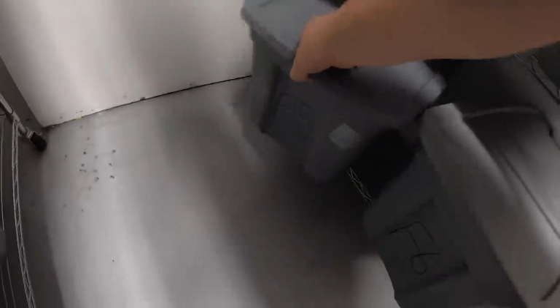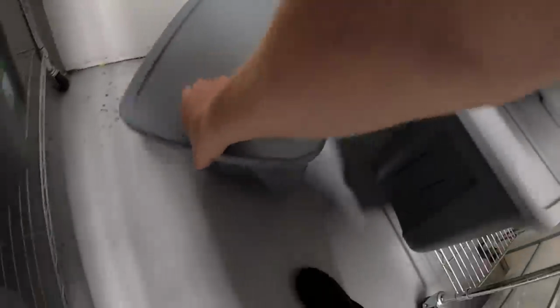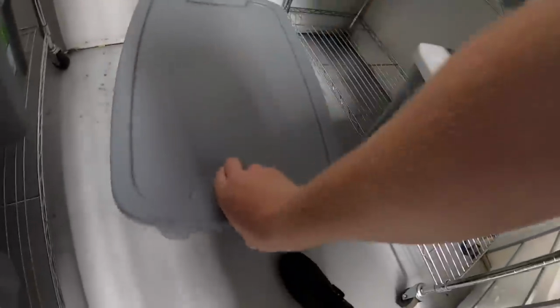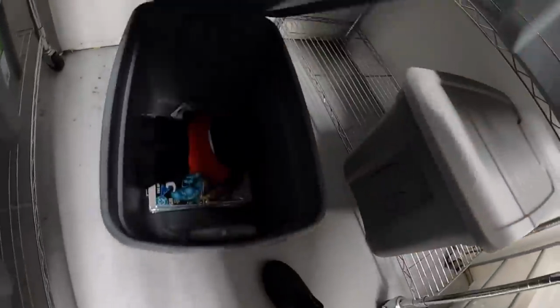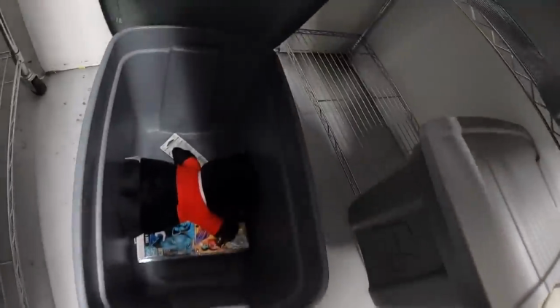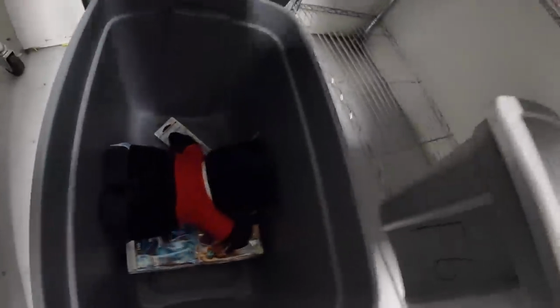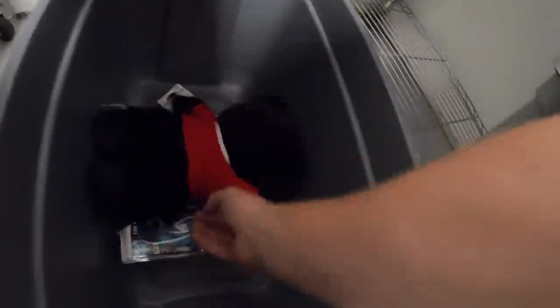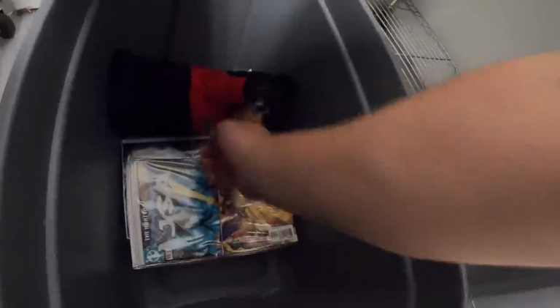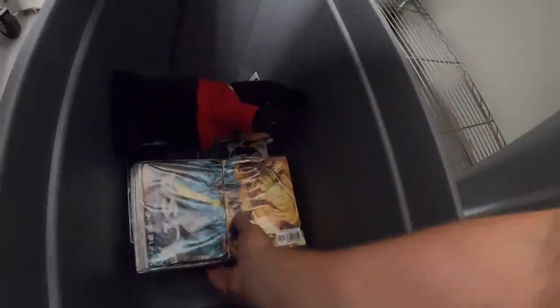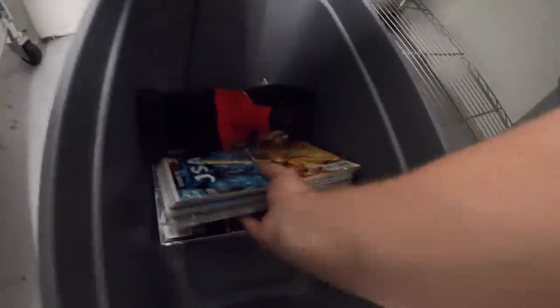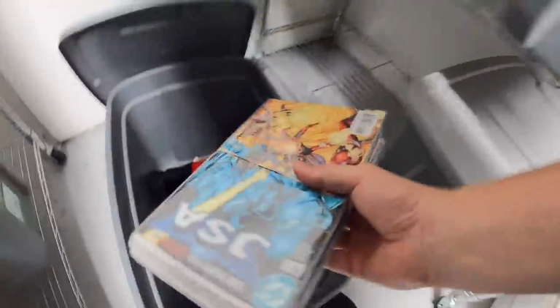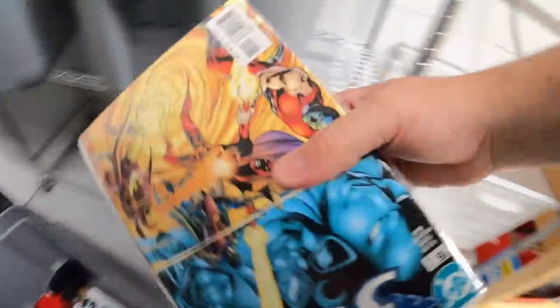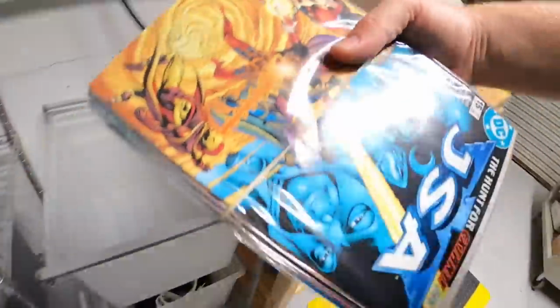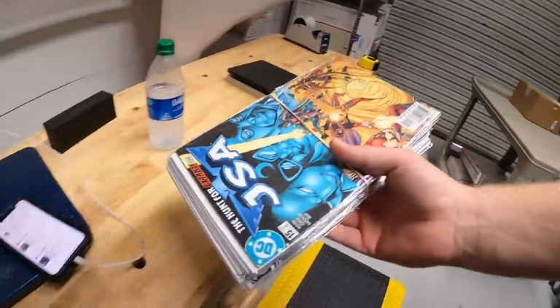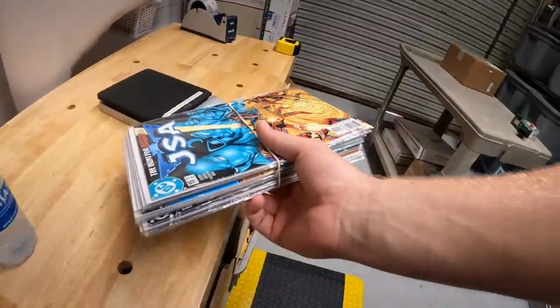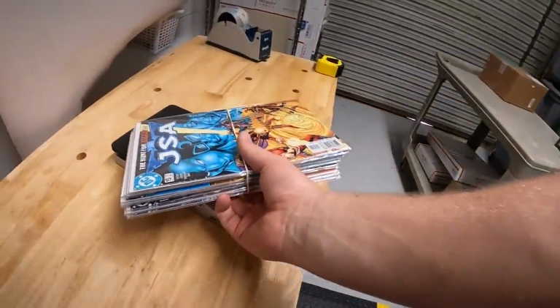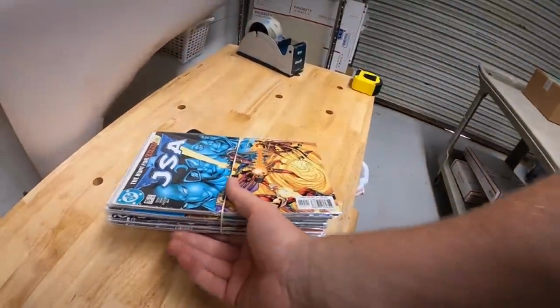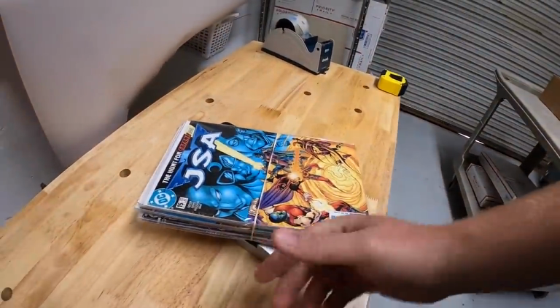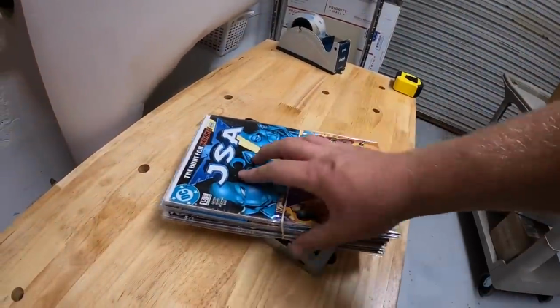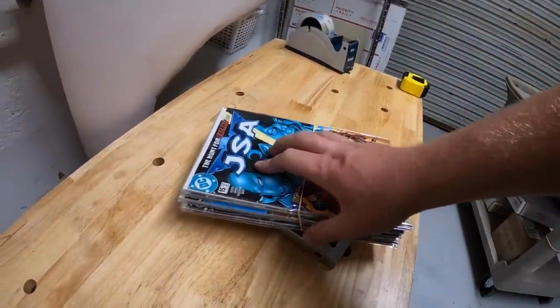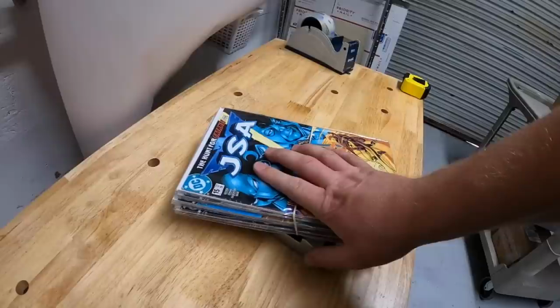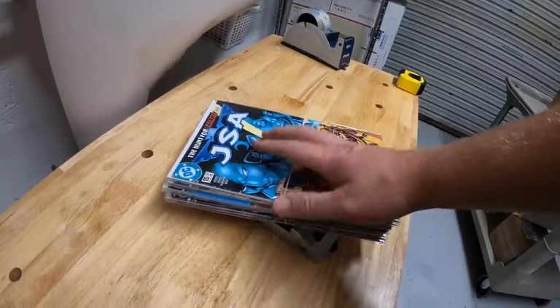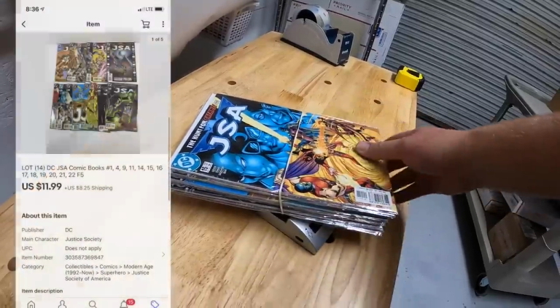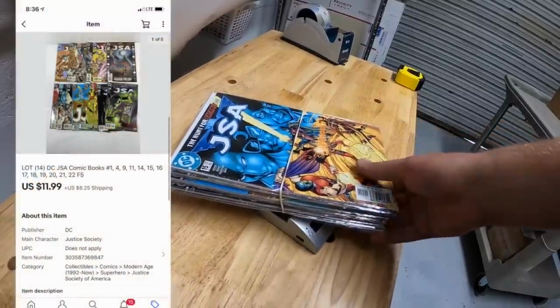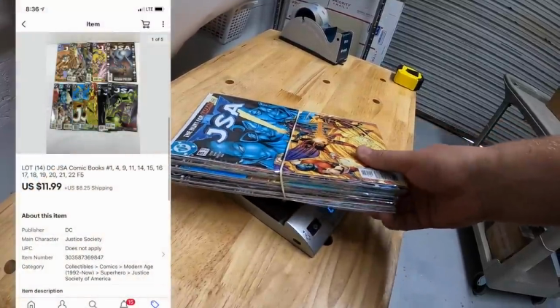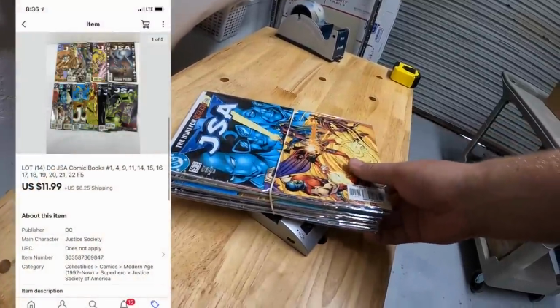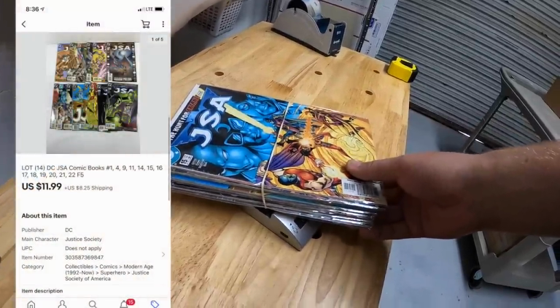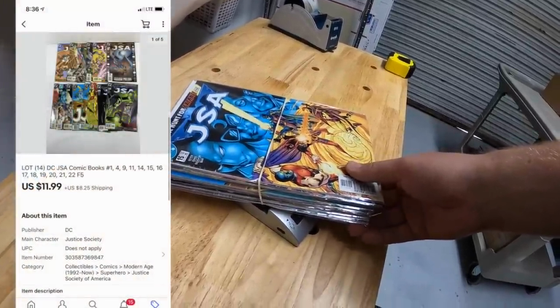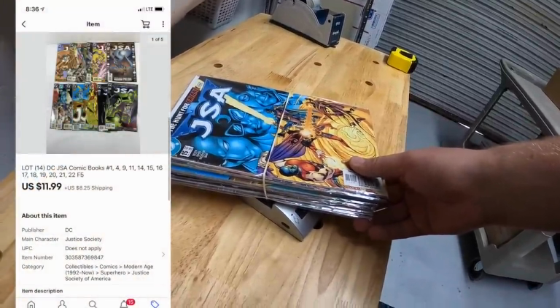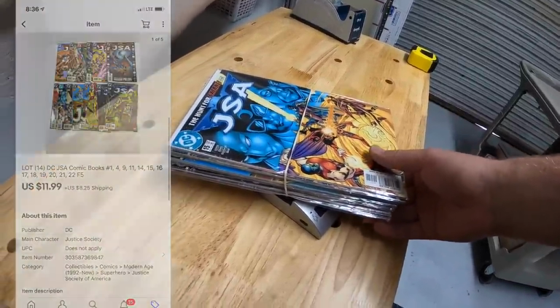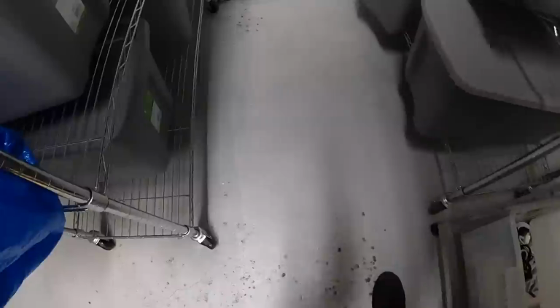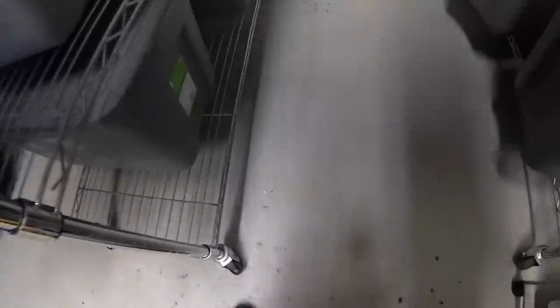Next is down here in F5 — some comic books, JSA, Justice Society of America. I've got less than 20 cents into each of these. All 14 of them sold for $11.99 plus shipping.